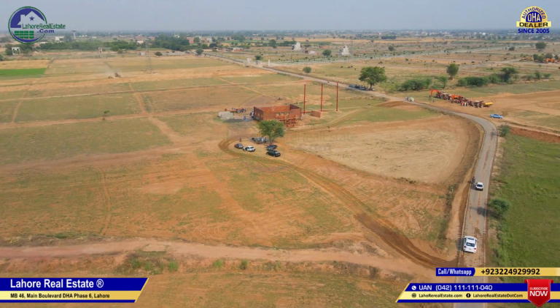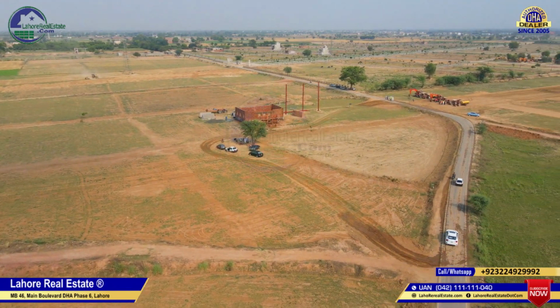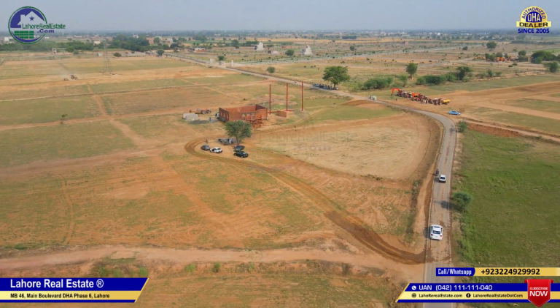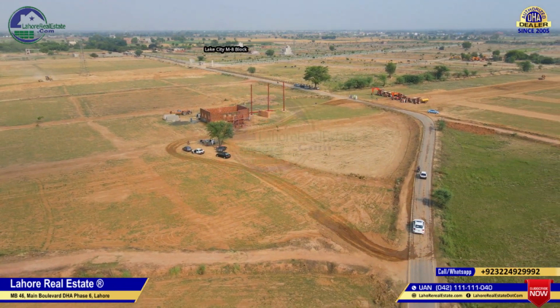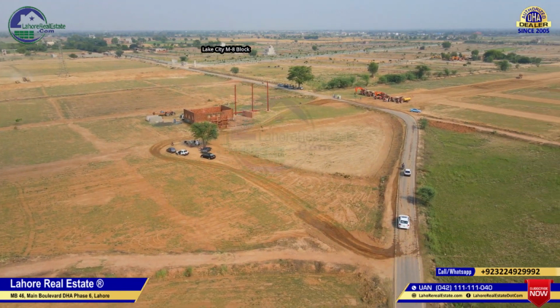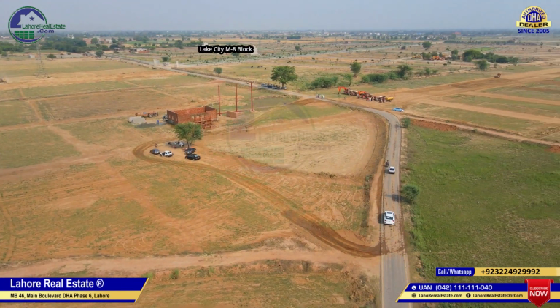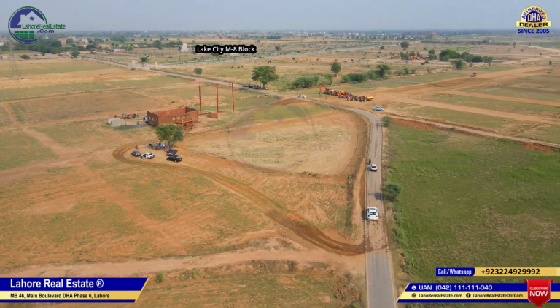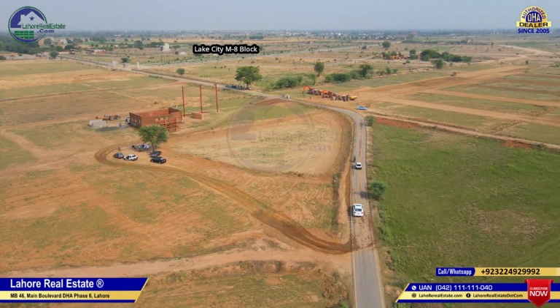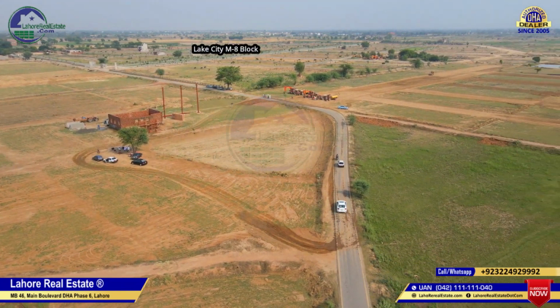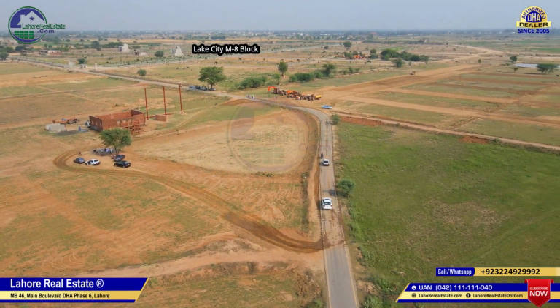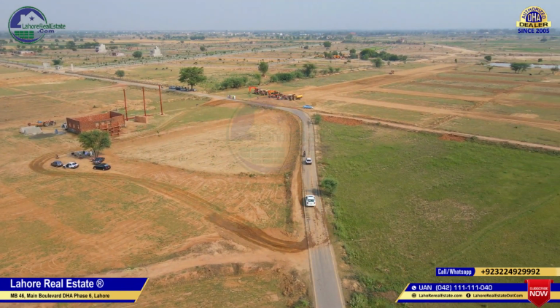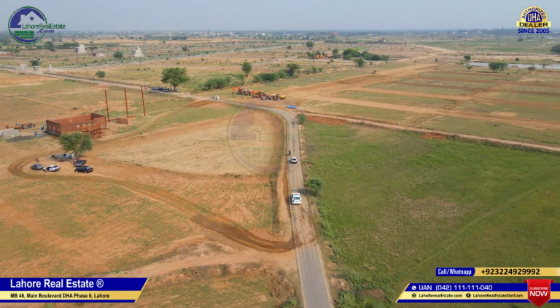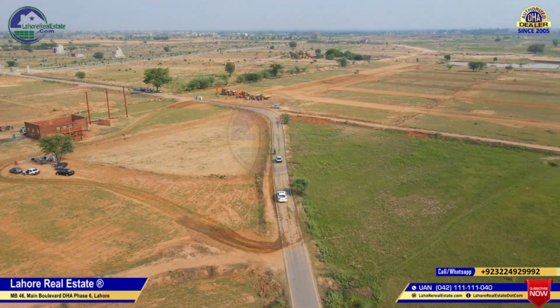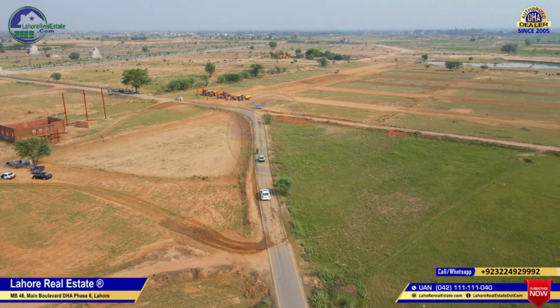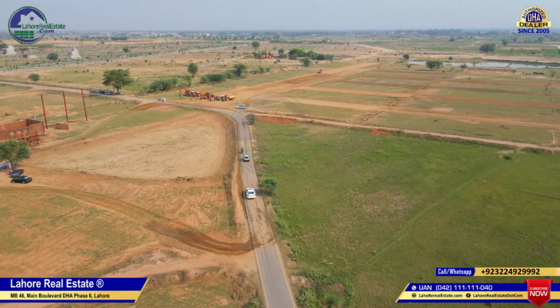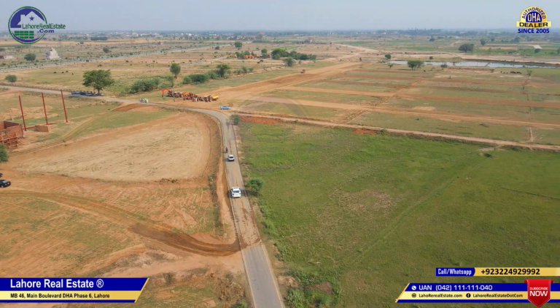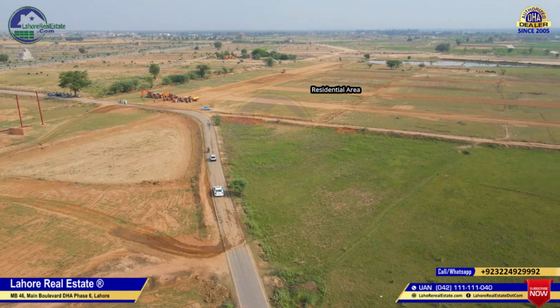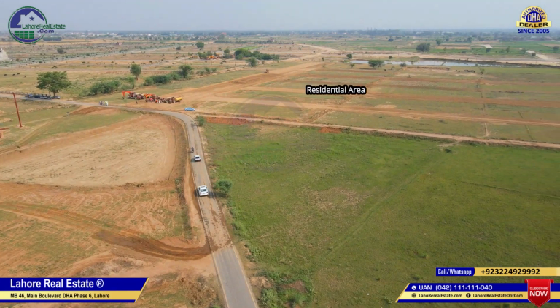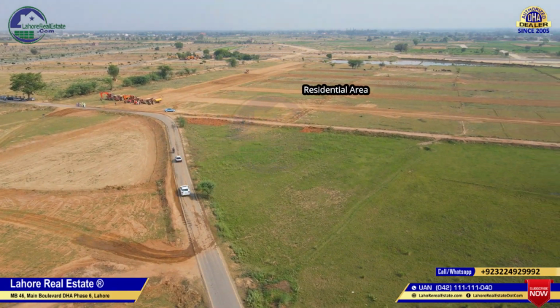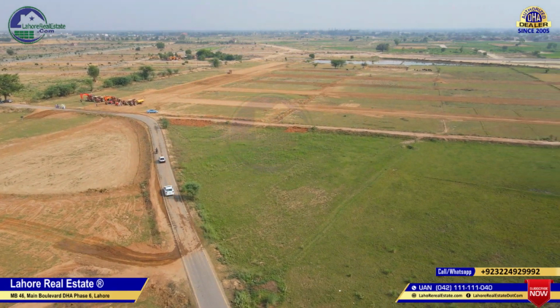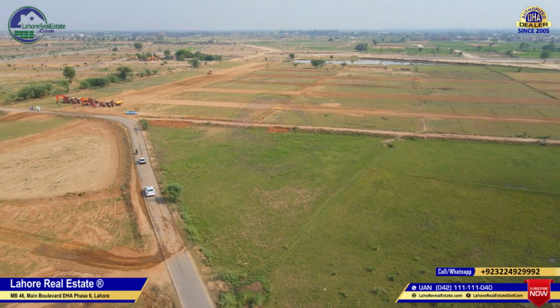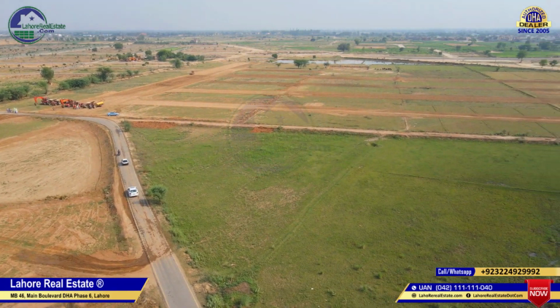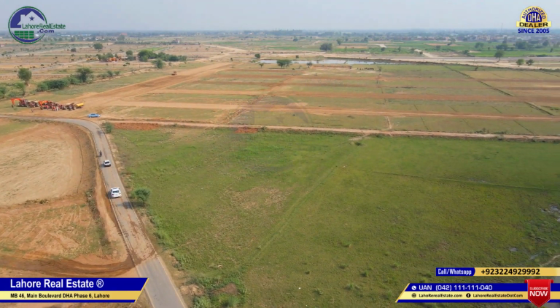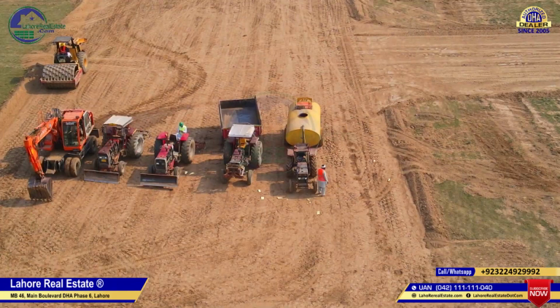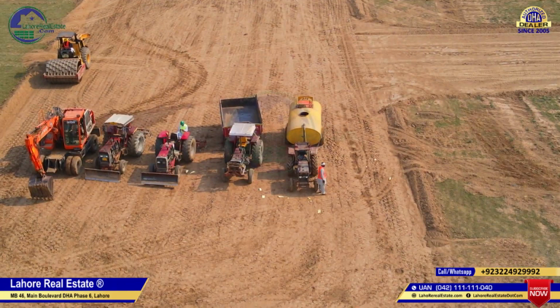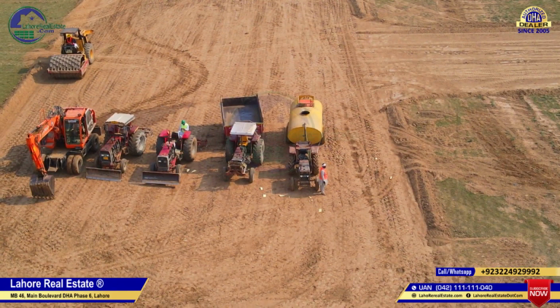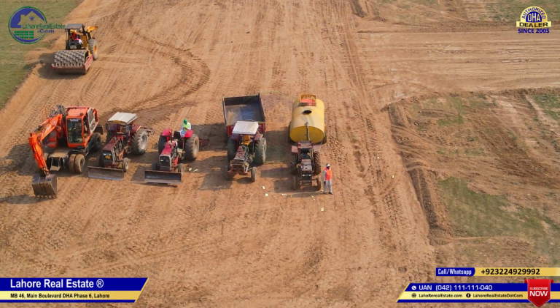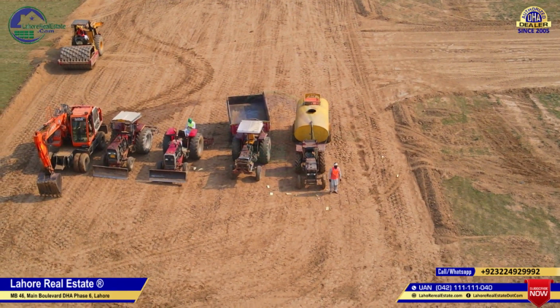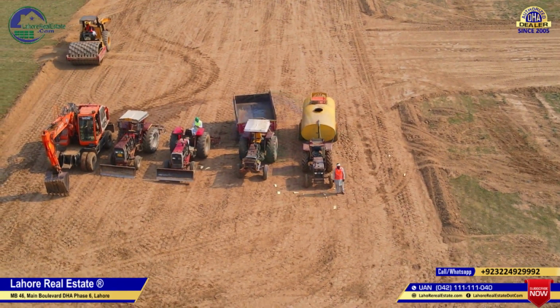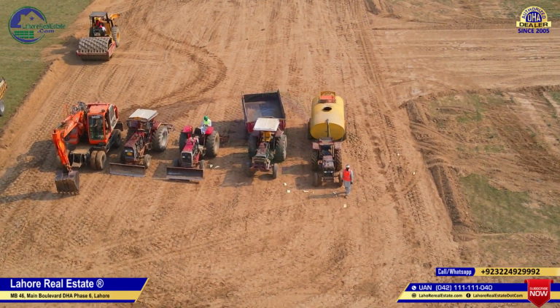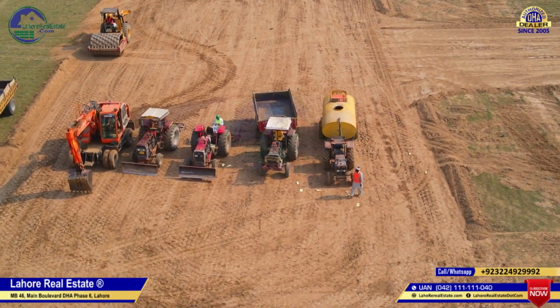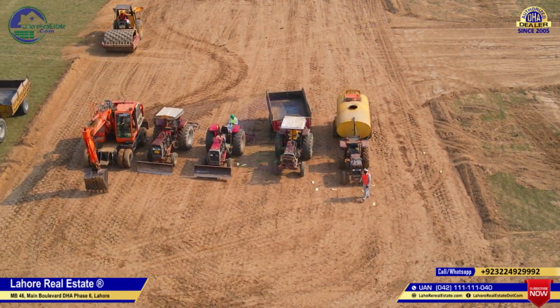The area that you are looking at is Lake City's main block. This will cut the residential blocks of Mid-City. As you can see, on-ground machinery is available.